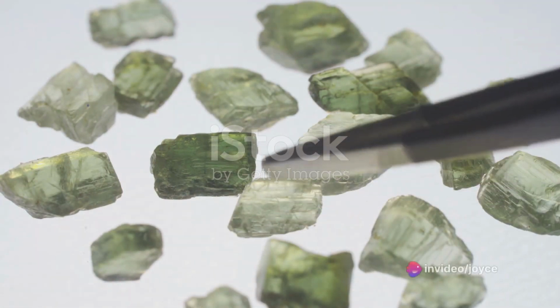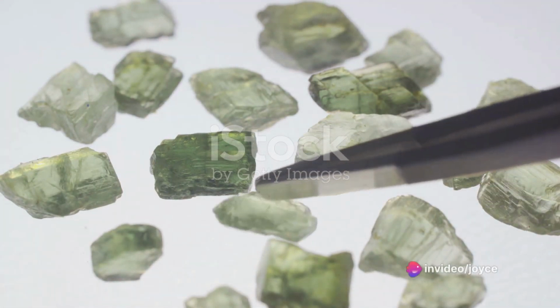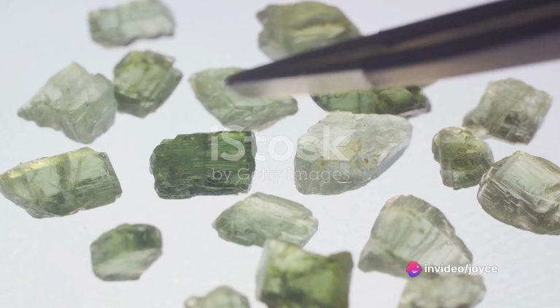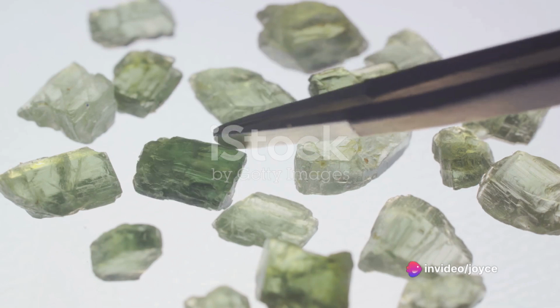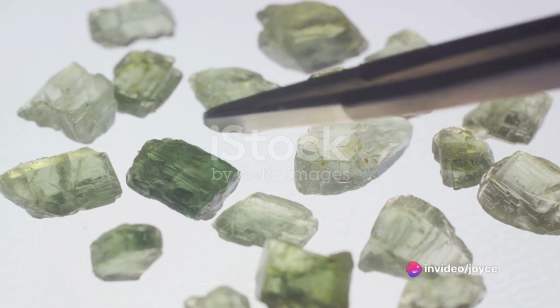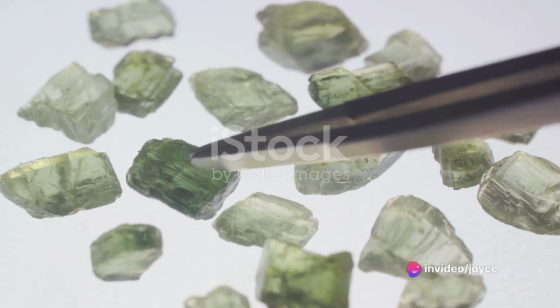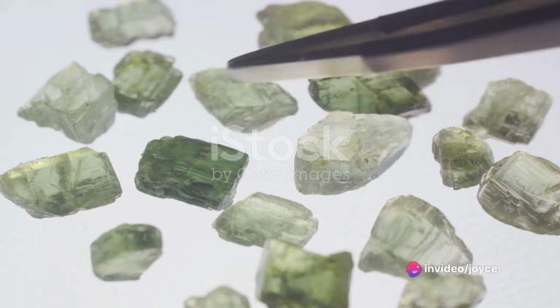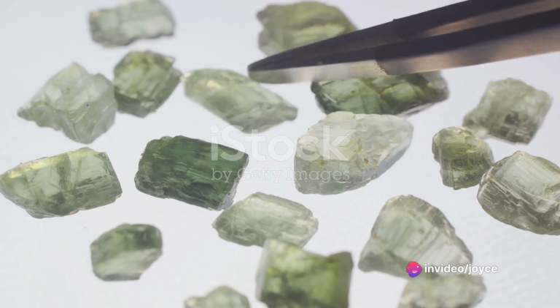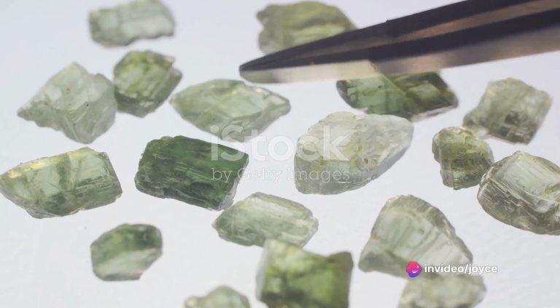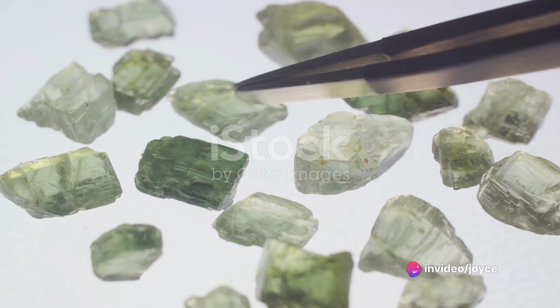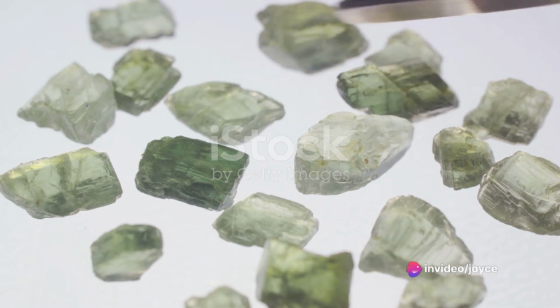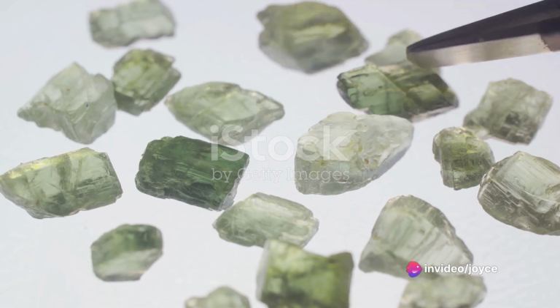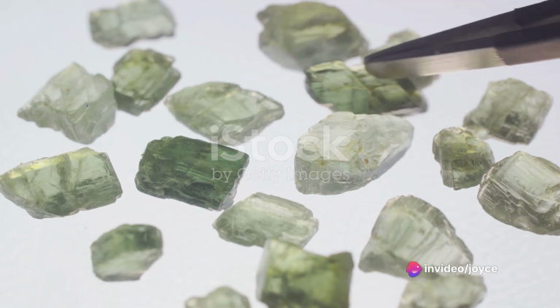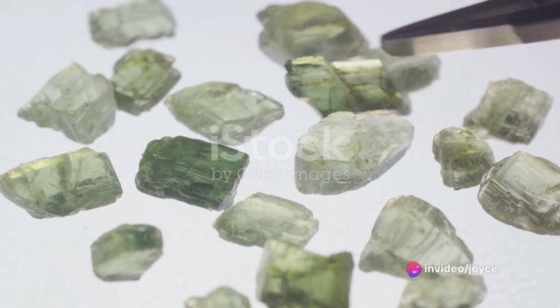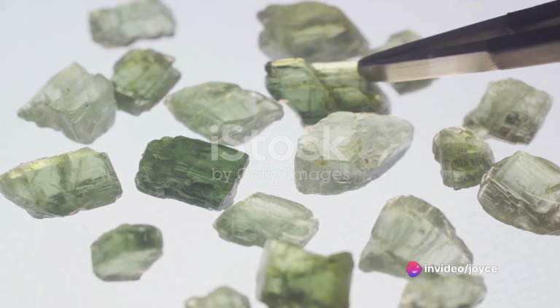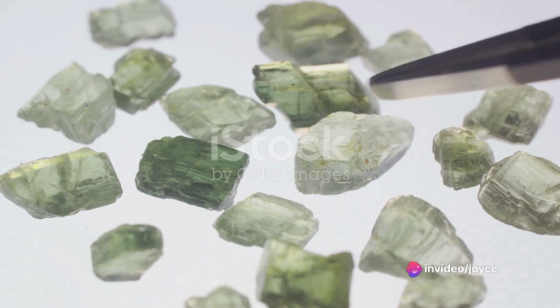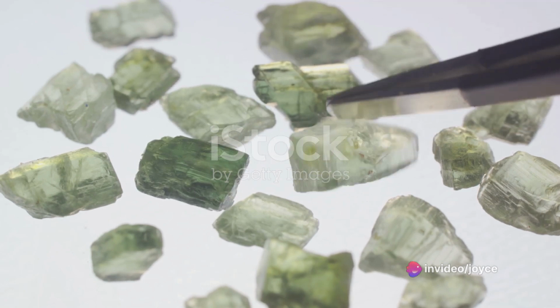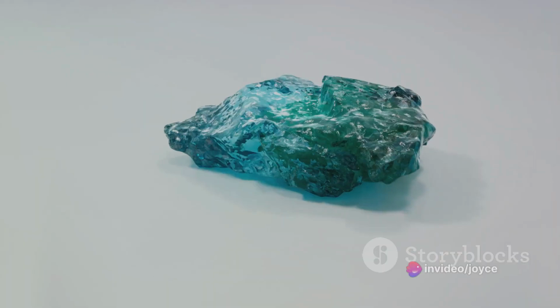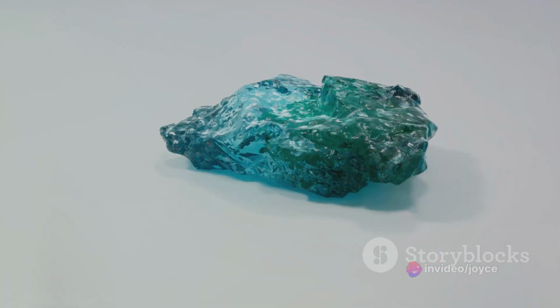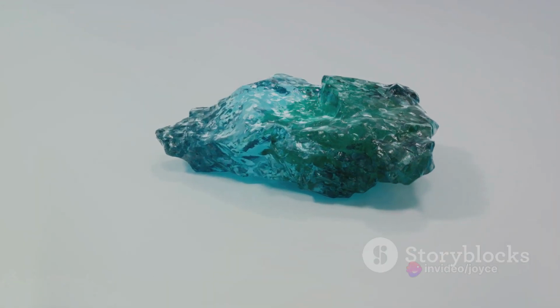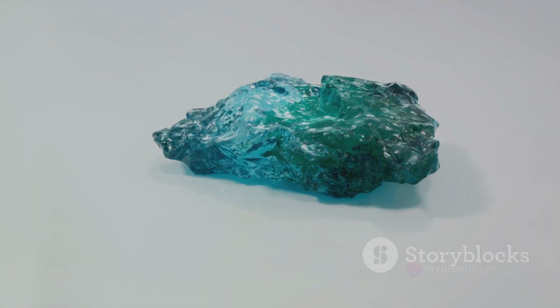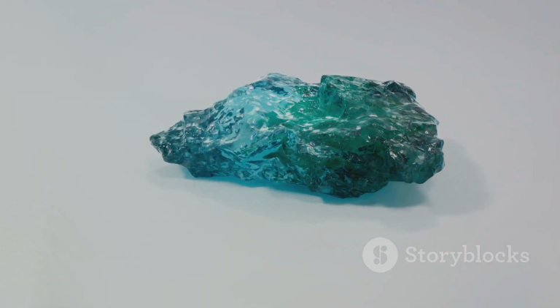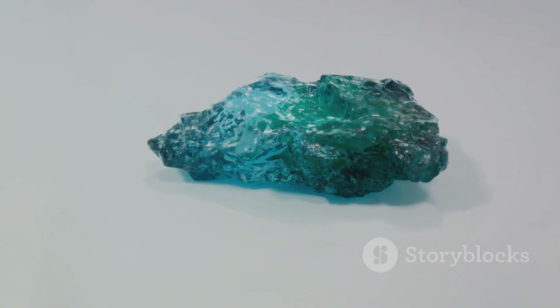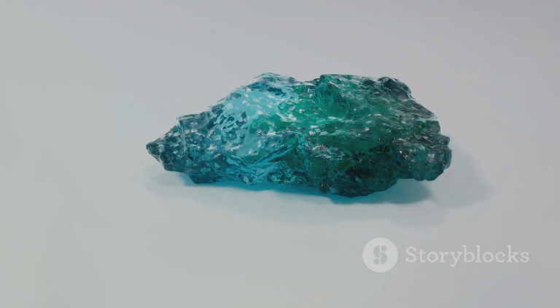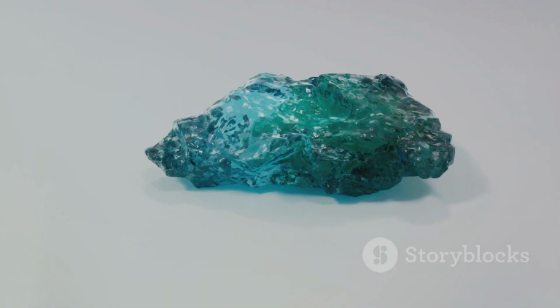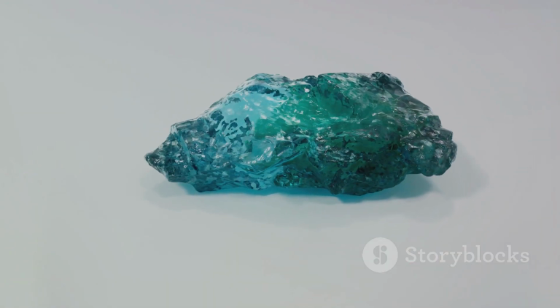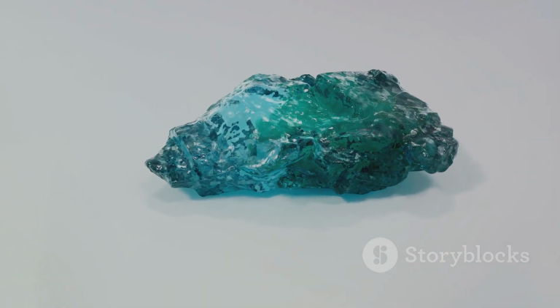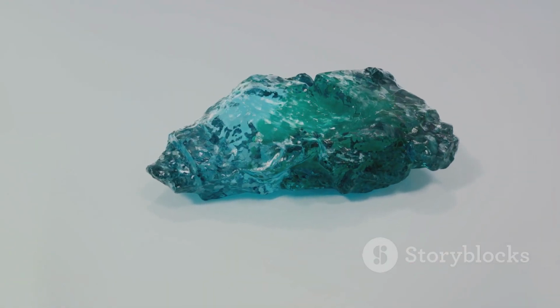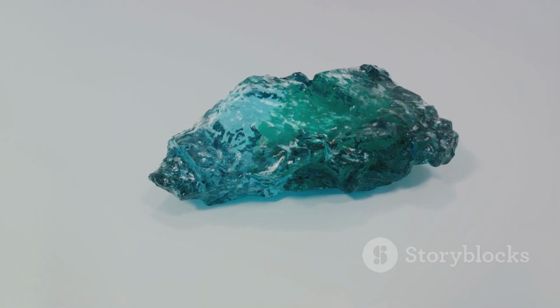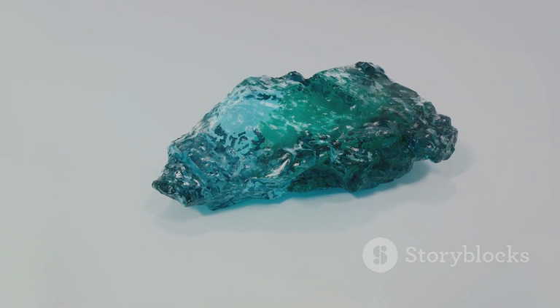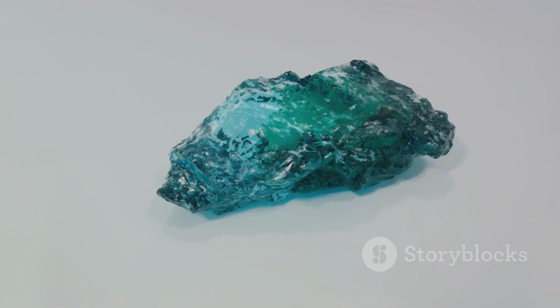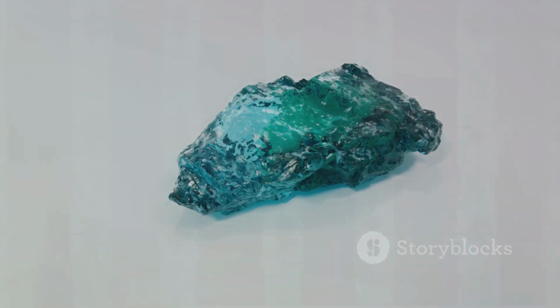a mineral called beryl is formed. Beryl is colourless in its pure form, but when it encounters chromium and vanadium, it takes on a beautiful green hue. This is the first step in the creation of an emerald.